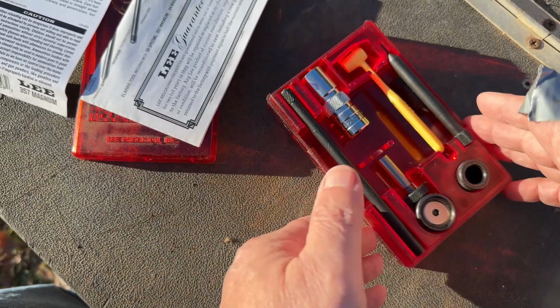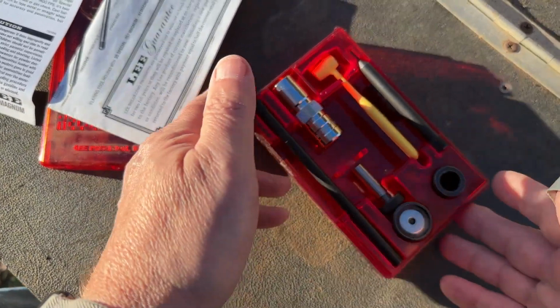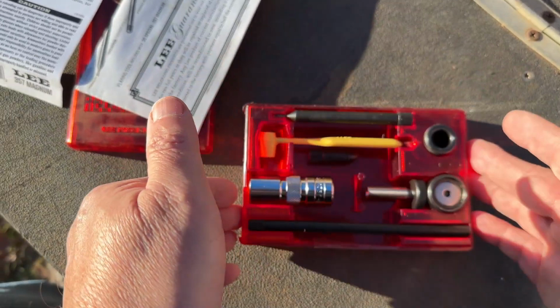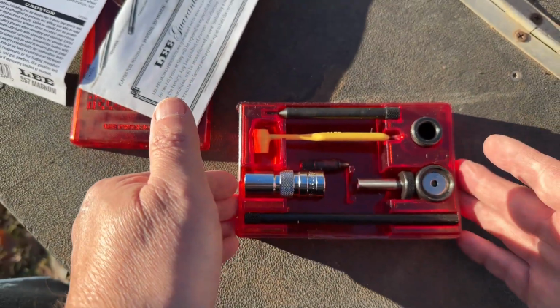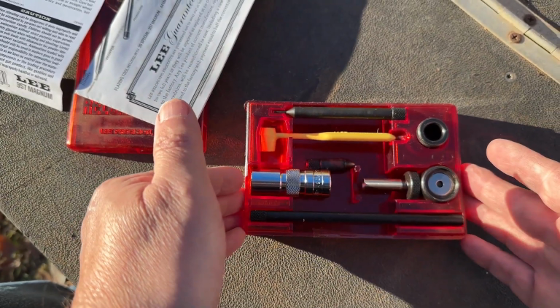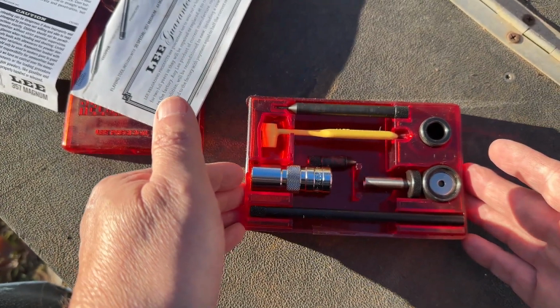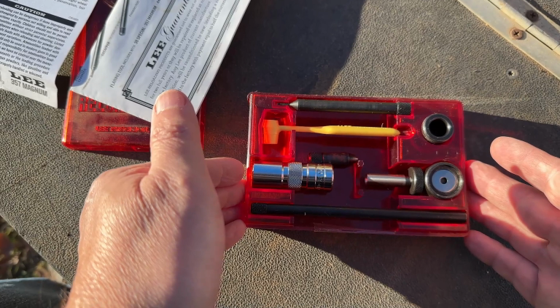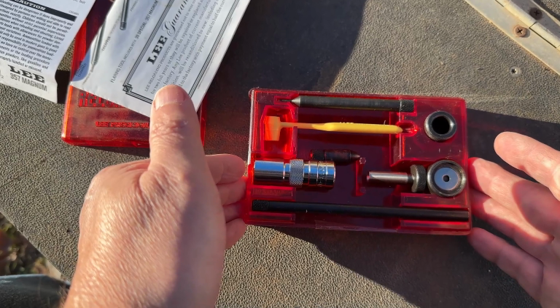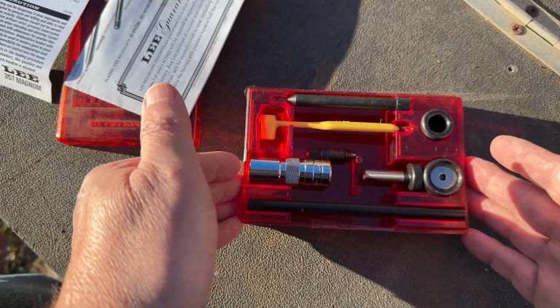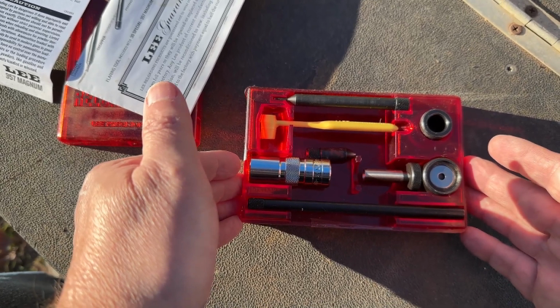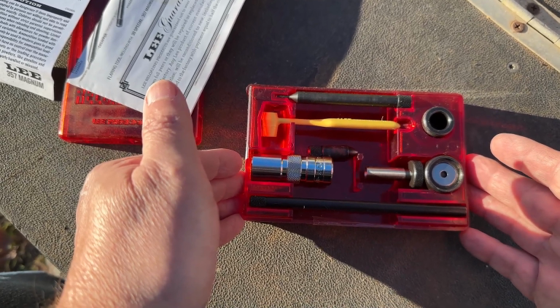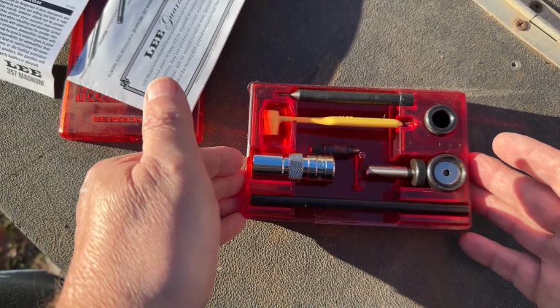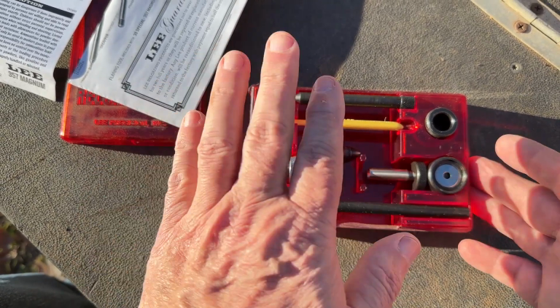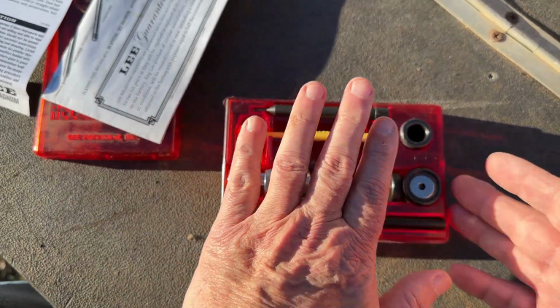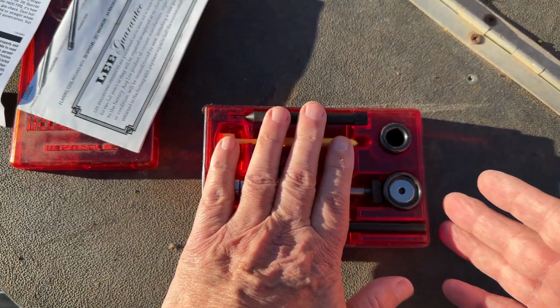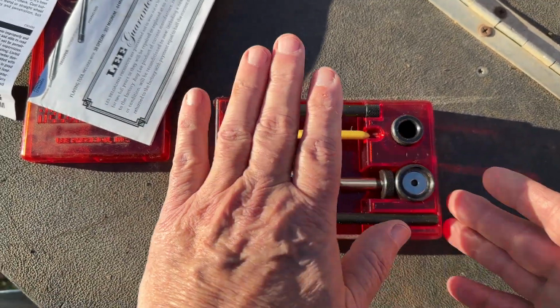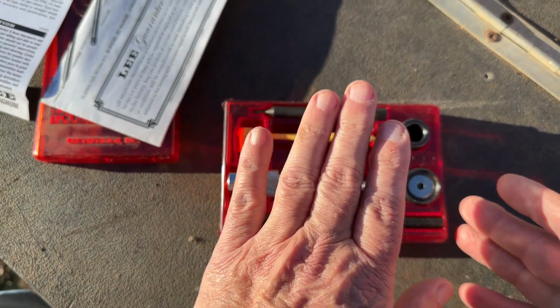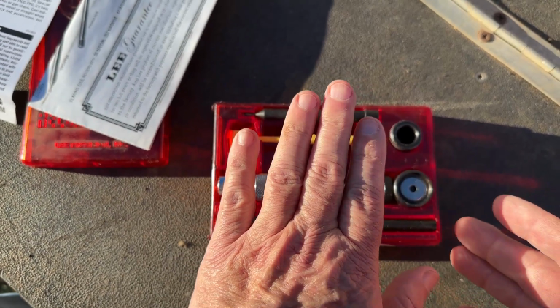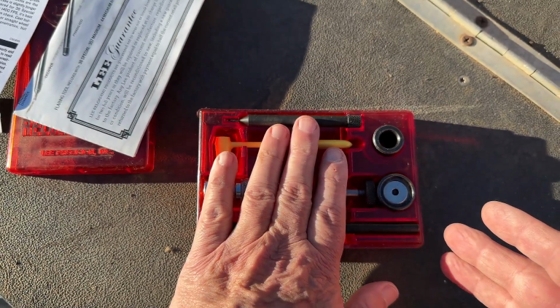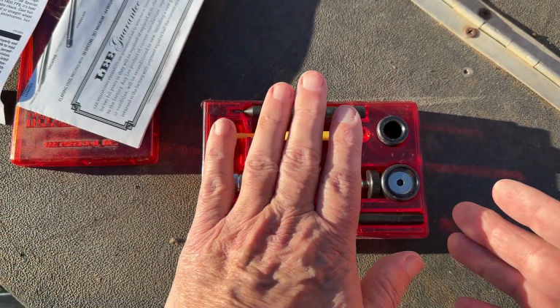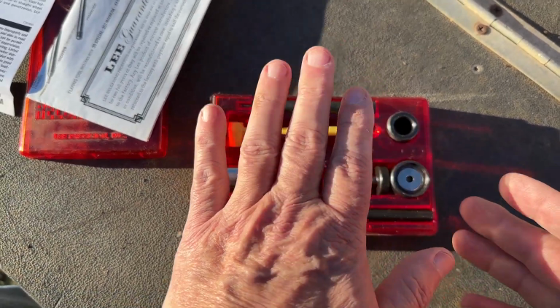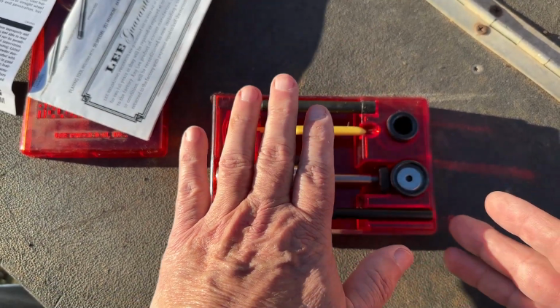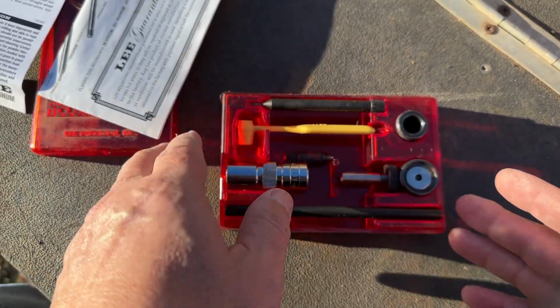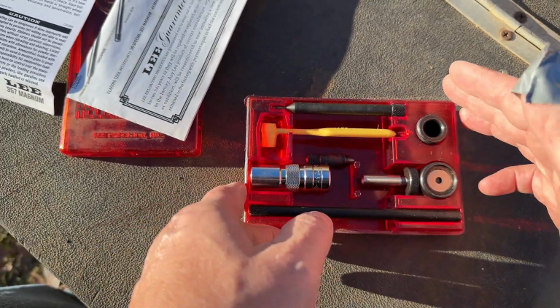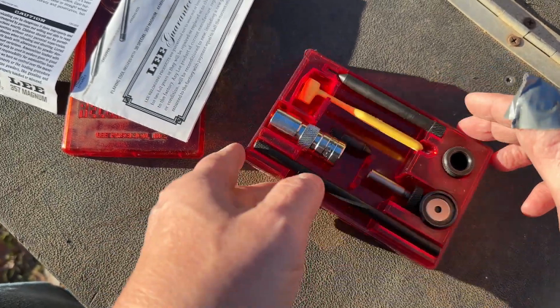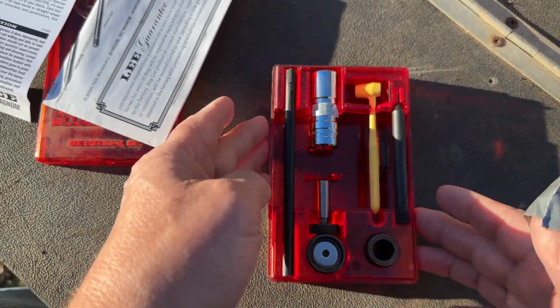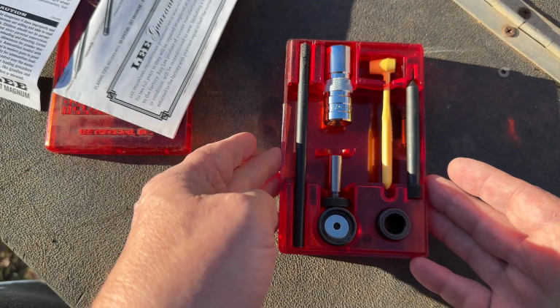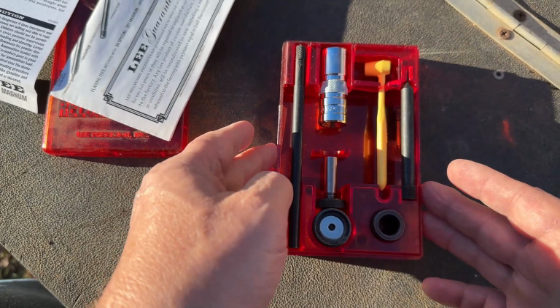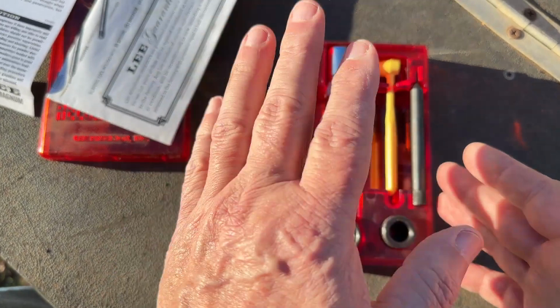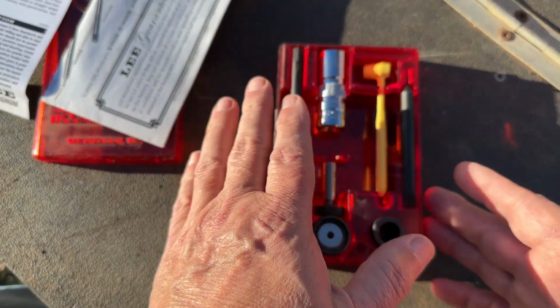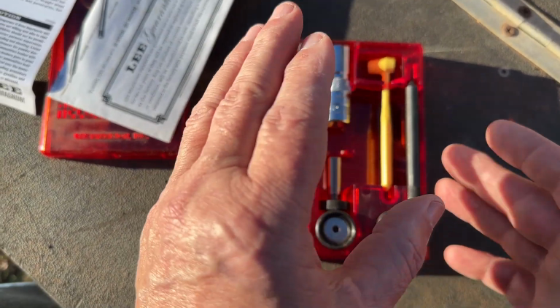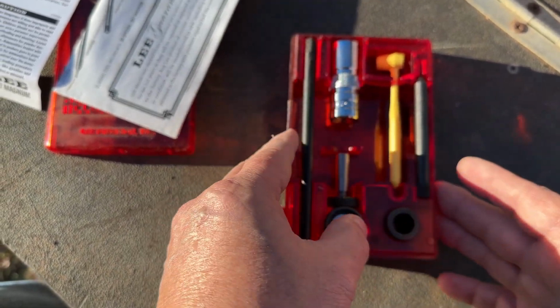If you want to load your own — and we may be headed toward that, where everybody needs to load their own — this is the most inexpensive thing you can possibly get to load your own cartridges, and do it safely and do it well.